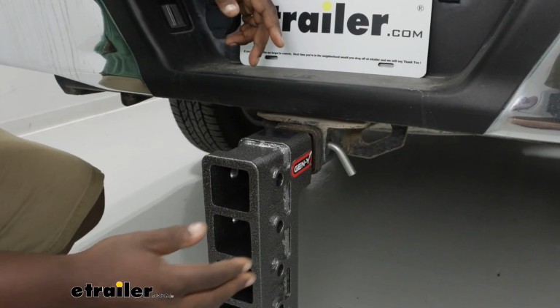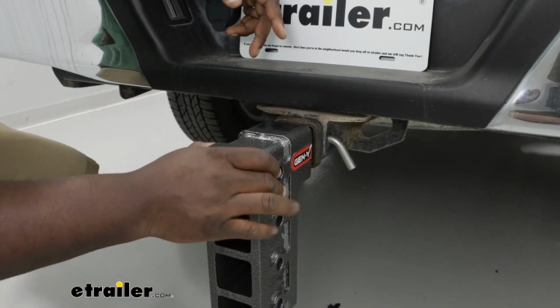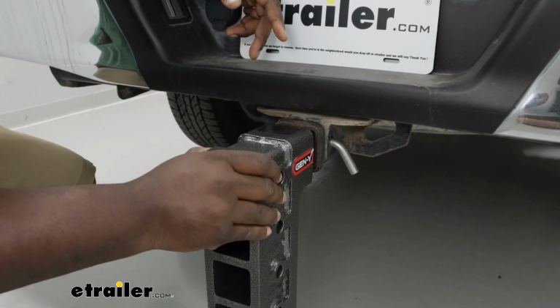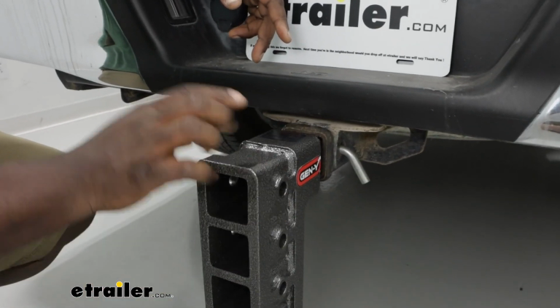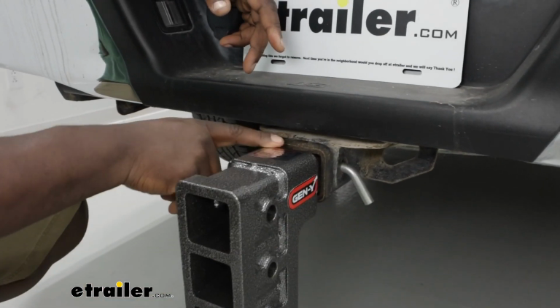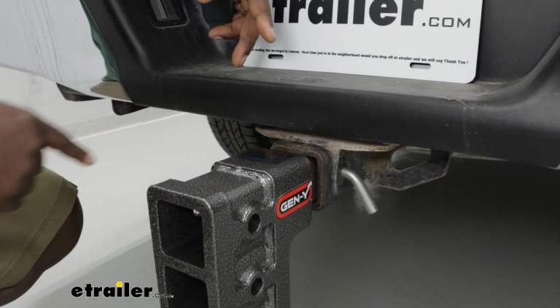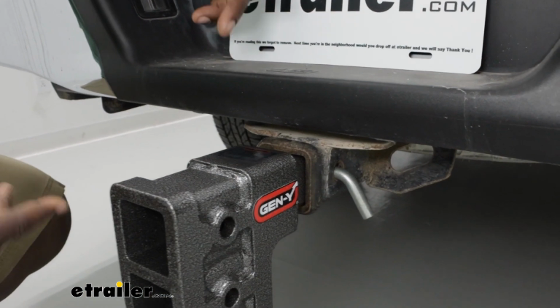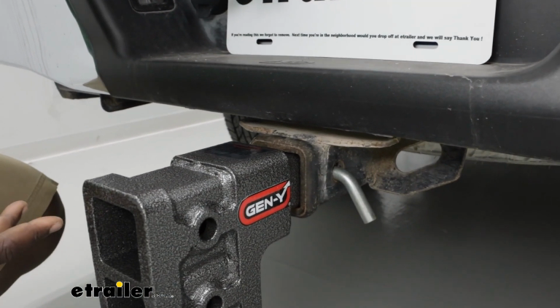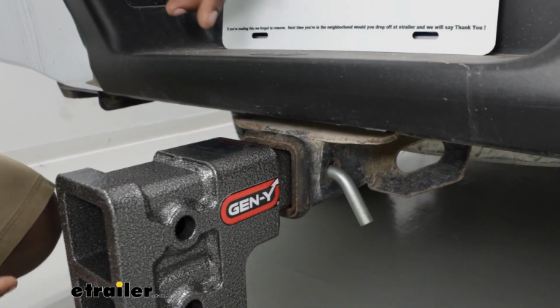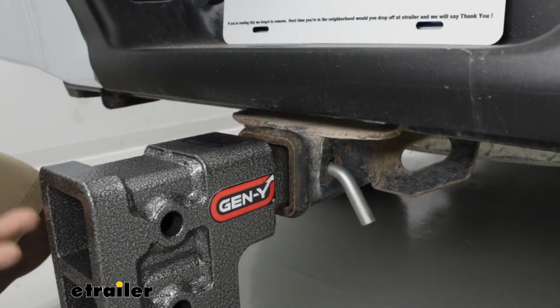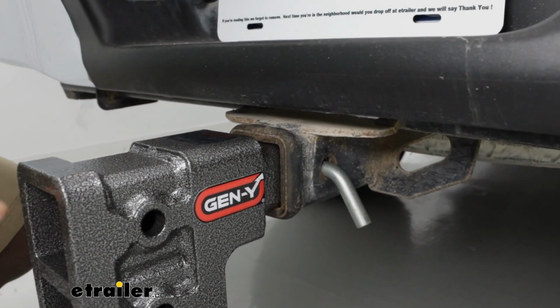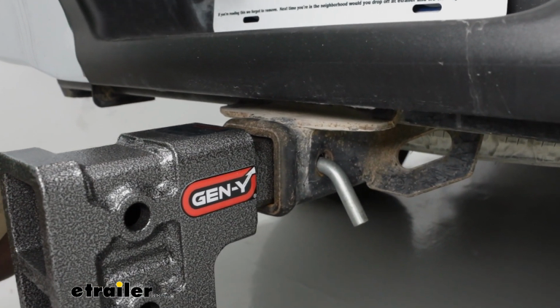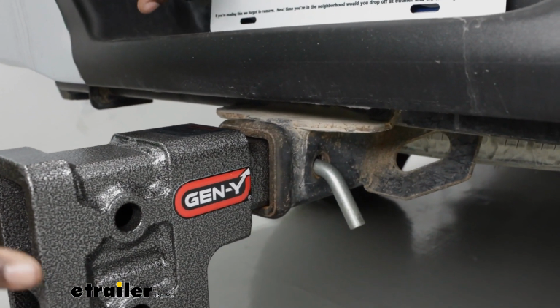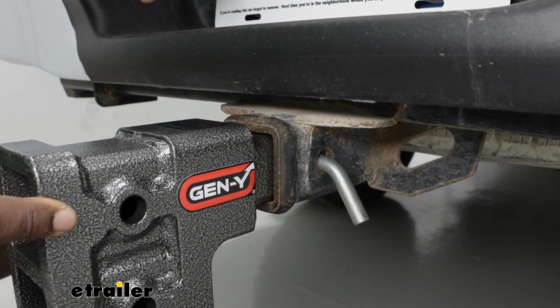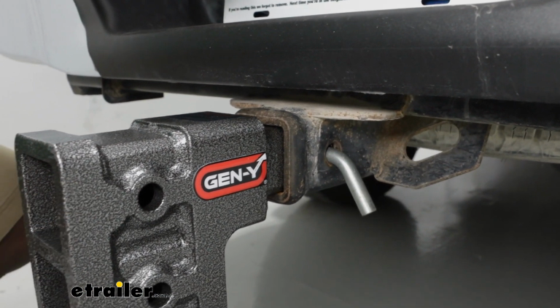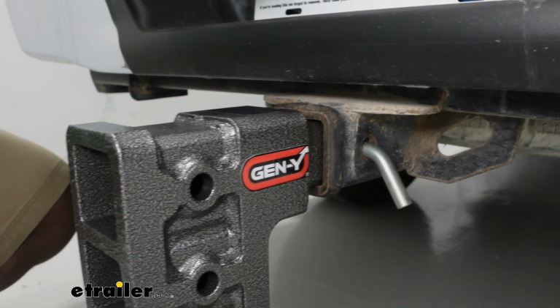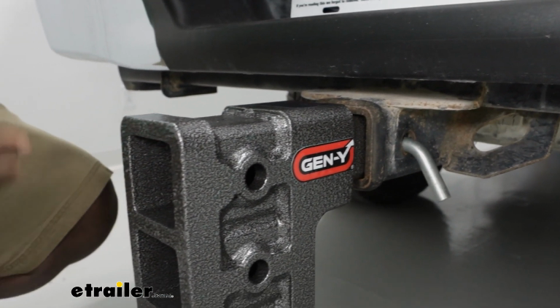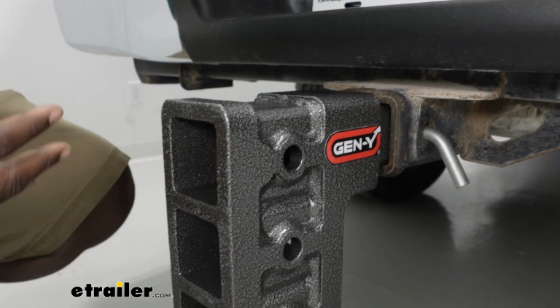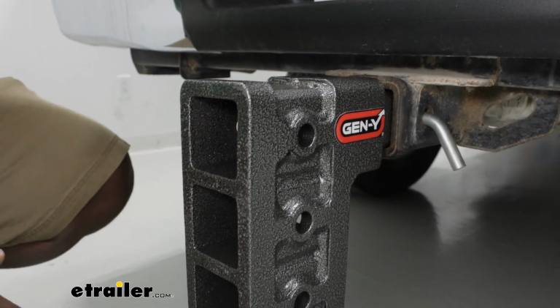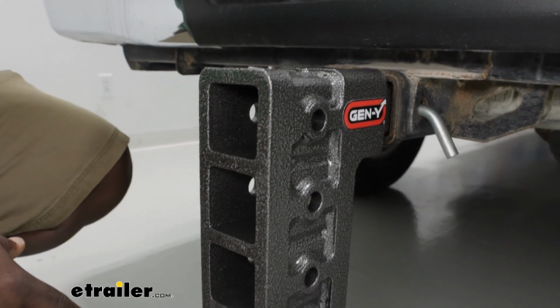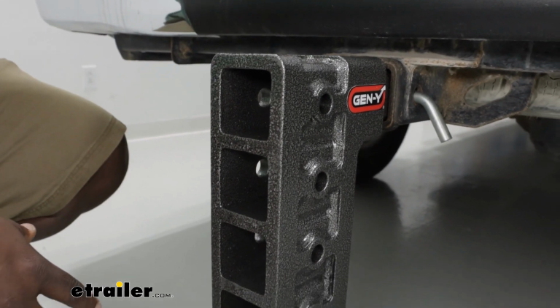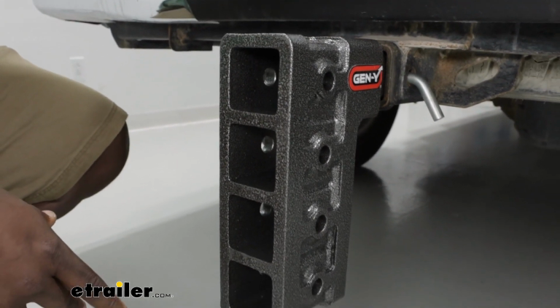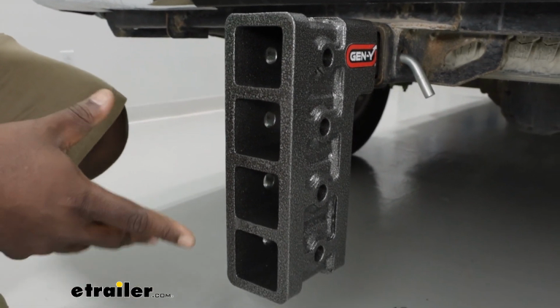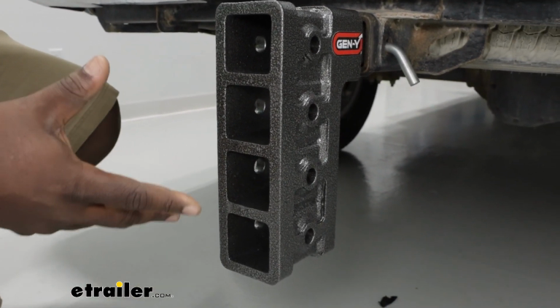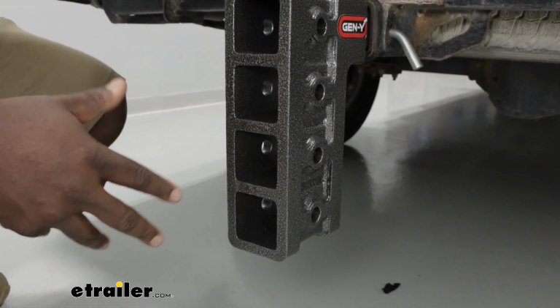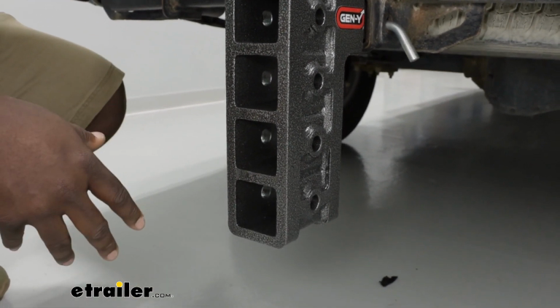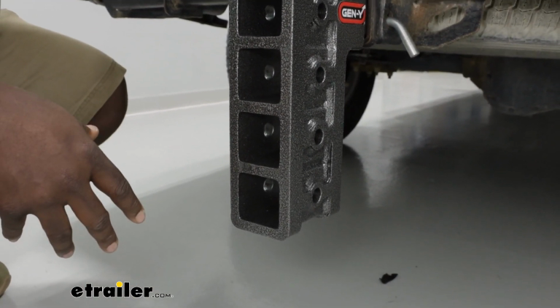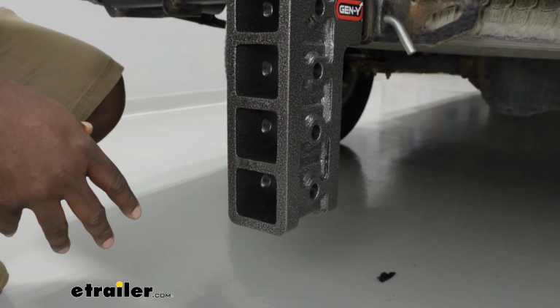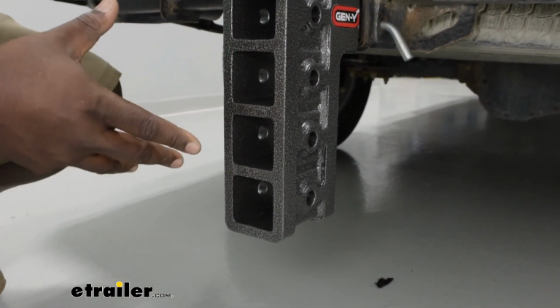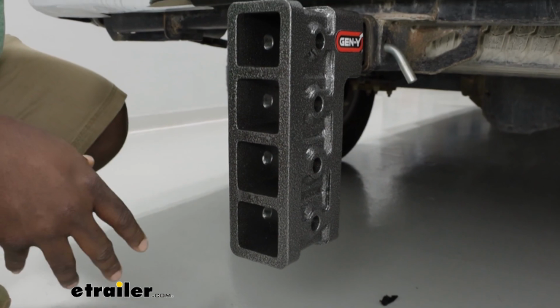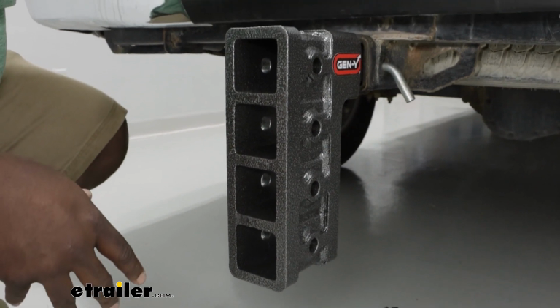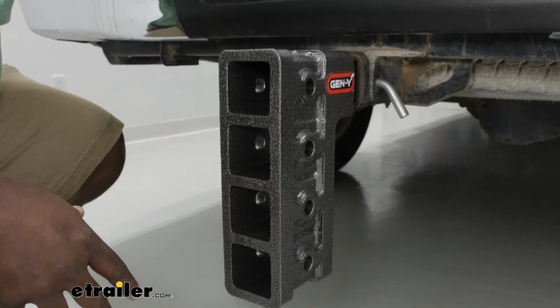This setup works with your two inch receiver. It also has that famous Gen Y powder coating that's going to hold up against the elements and allow you to get those heavy duty real world applications going.